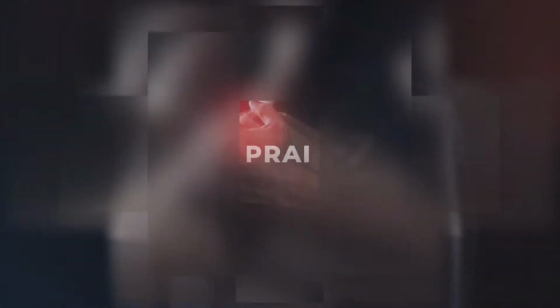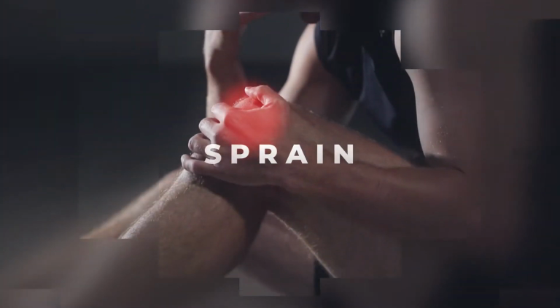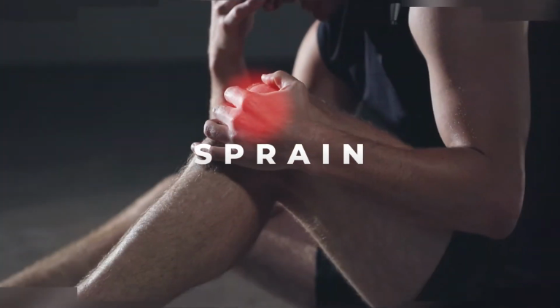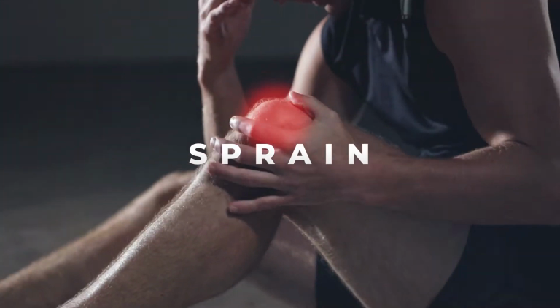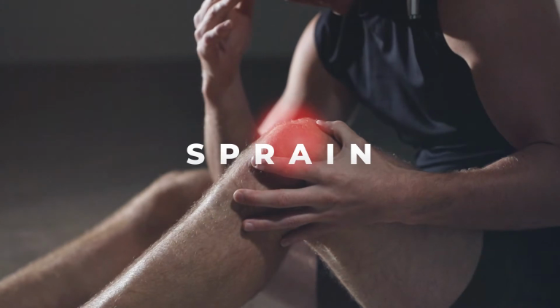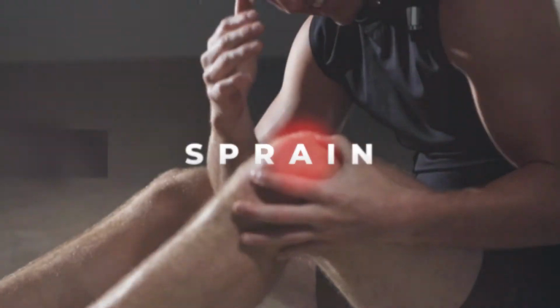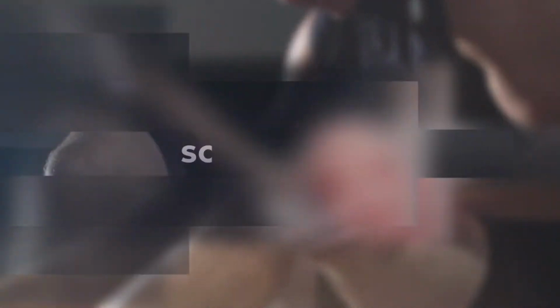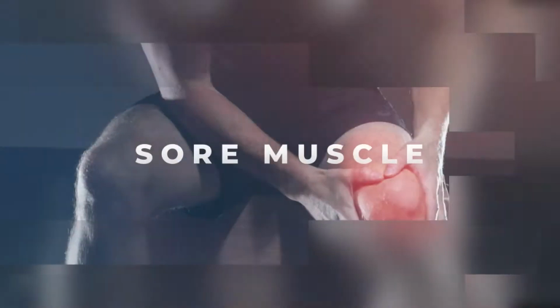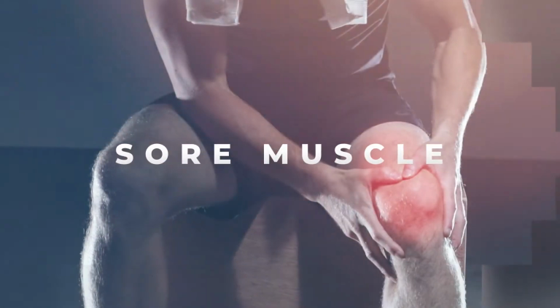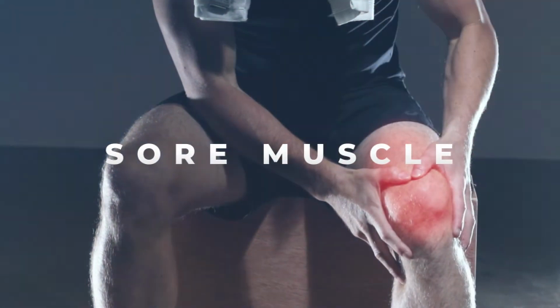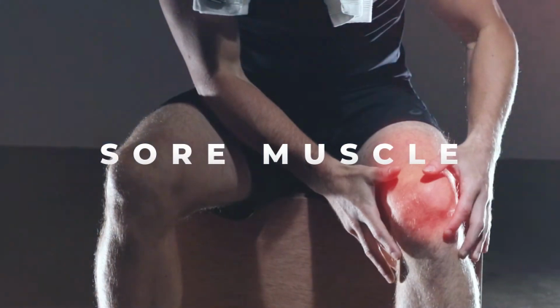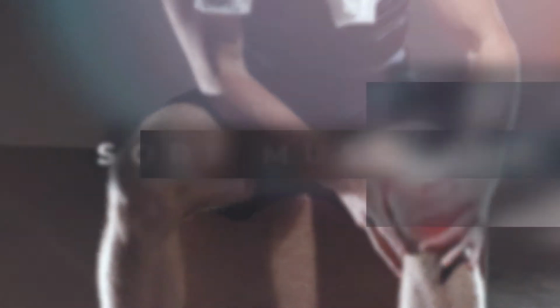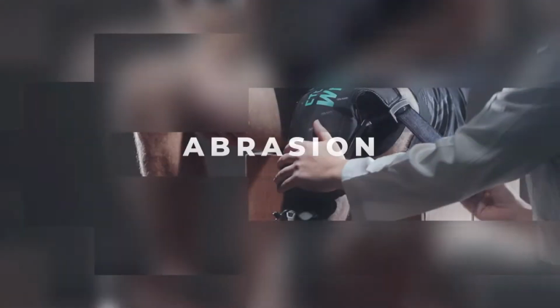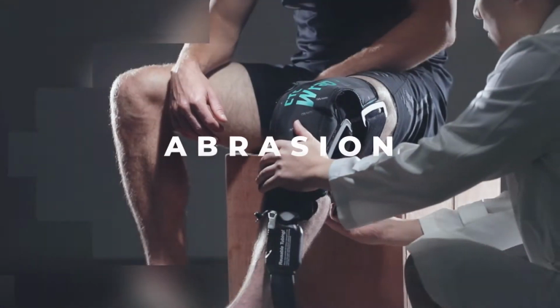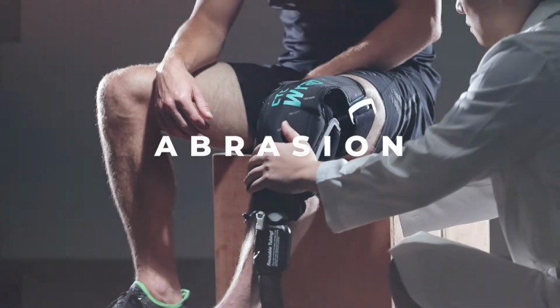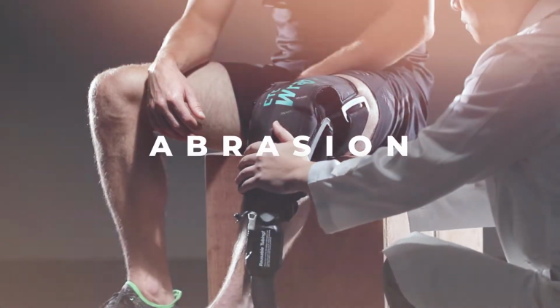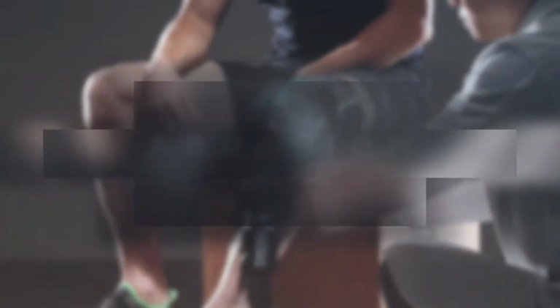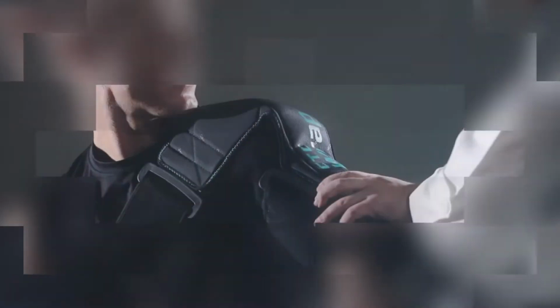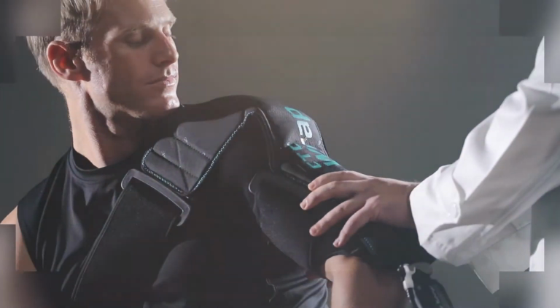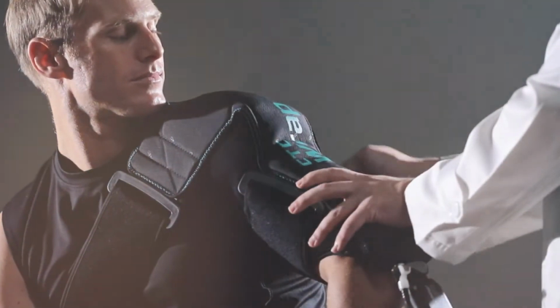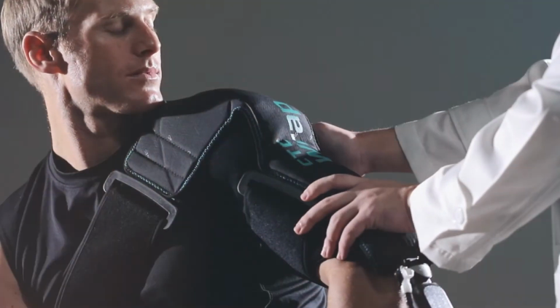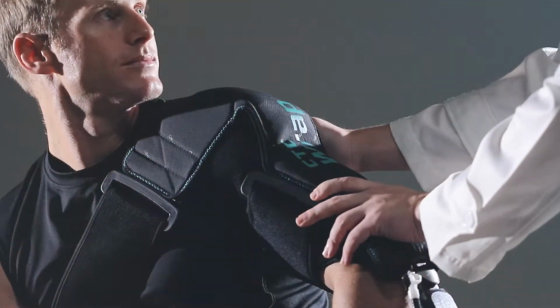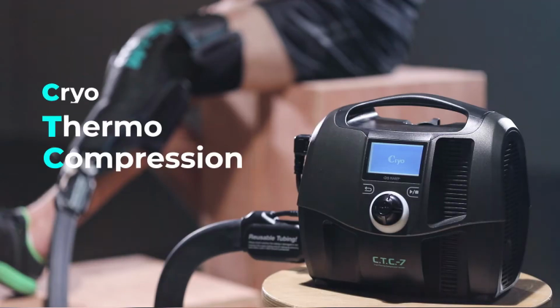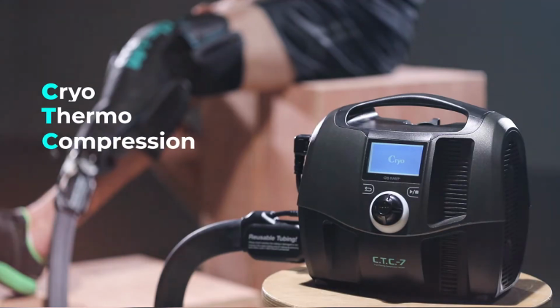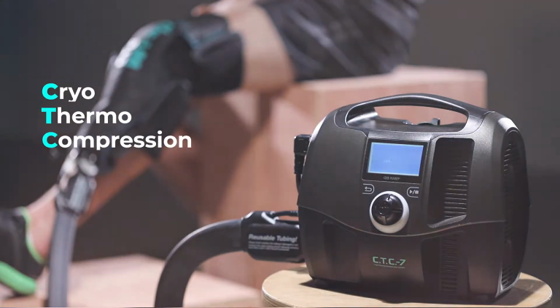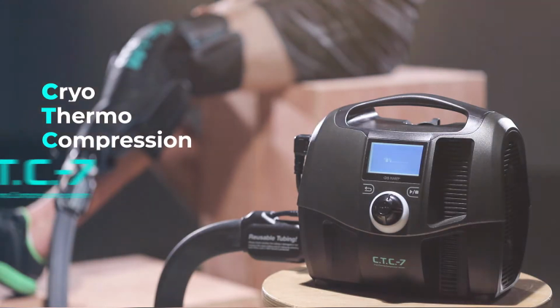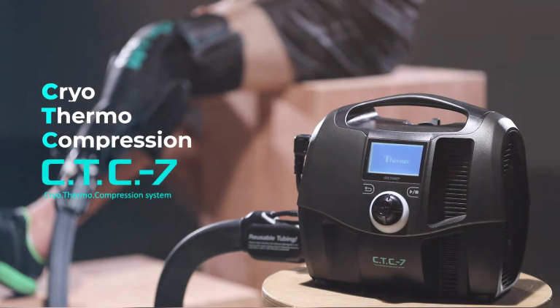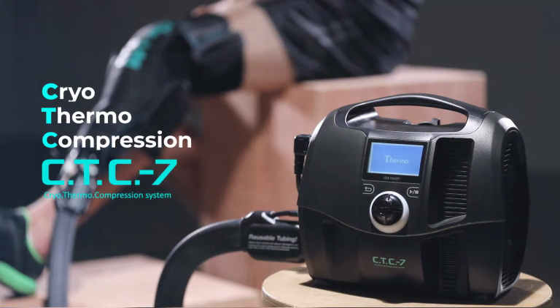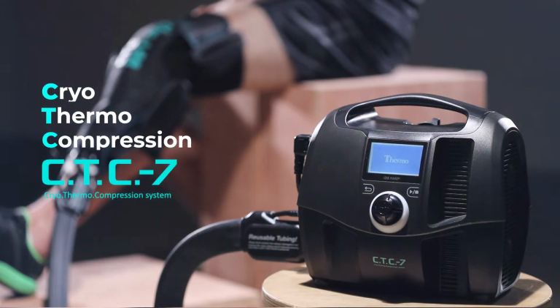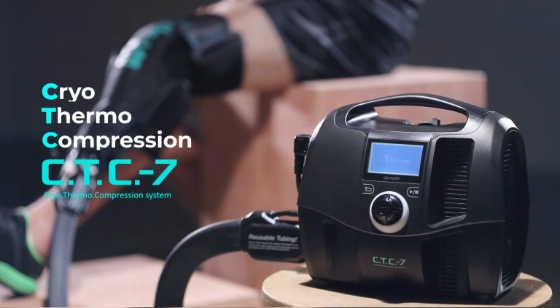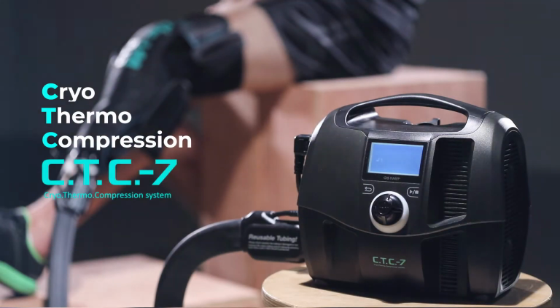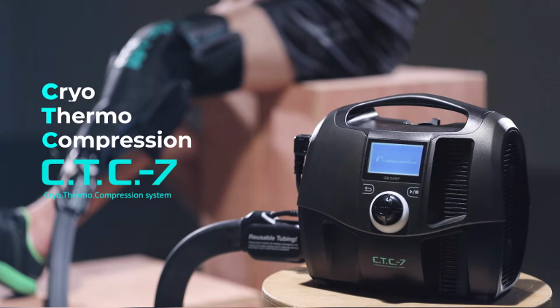CTC7 makes it easy to get pain relief when you need it. It accelerates your recovery and can help you return to your field sooner. Cryothermal Compression System, CTC7.